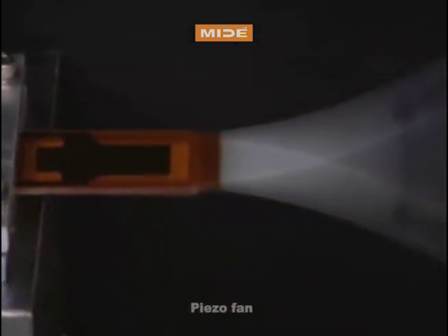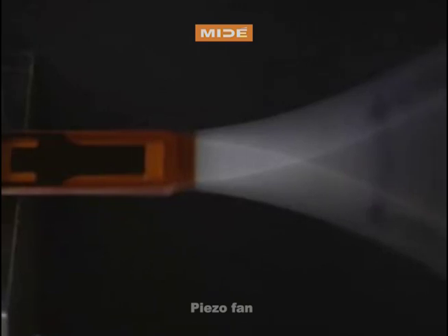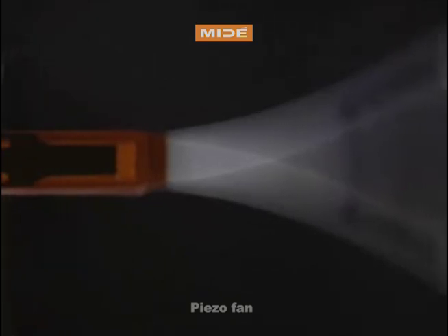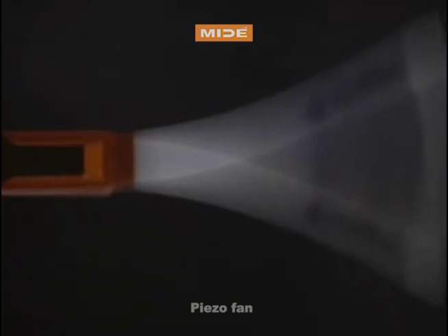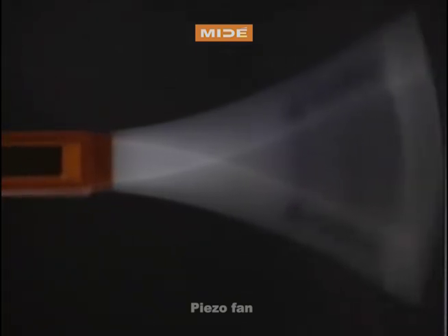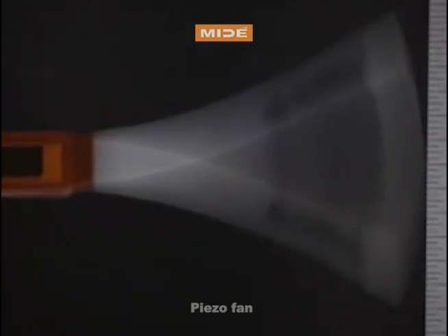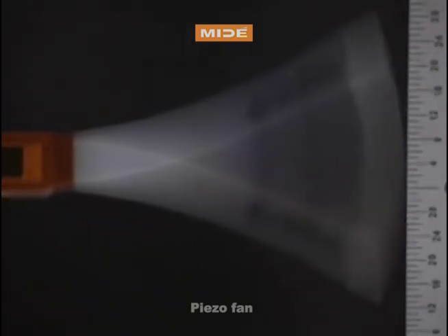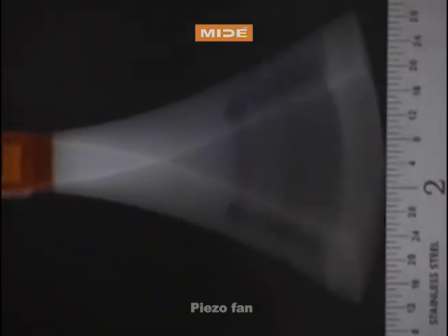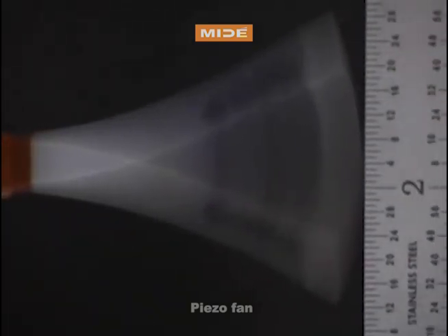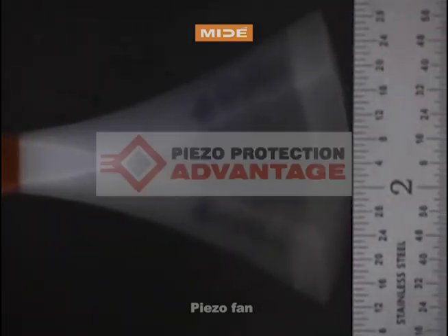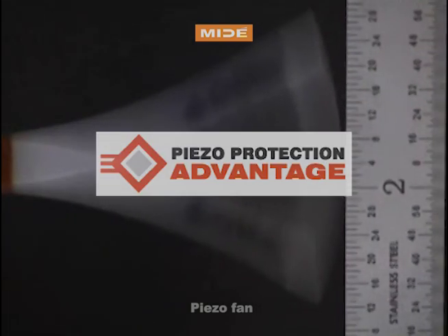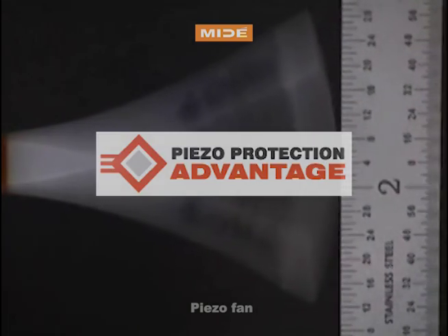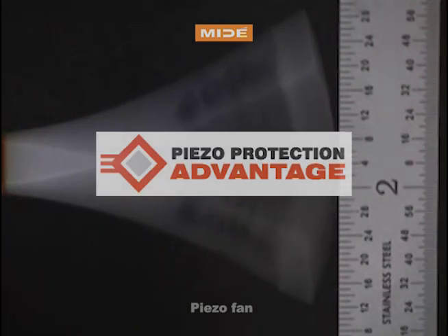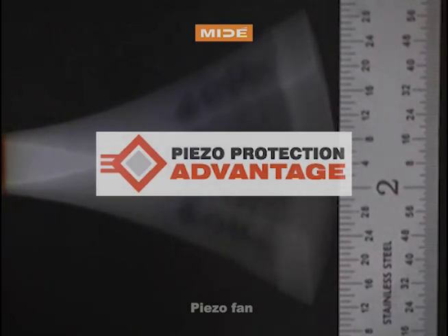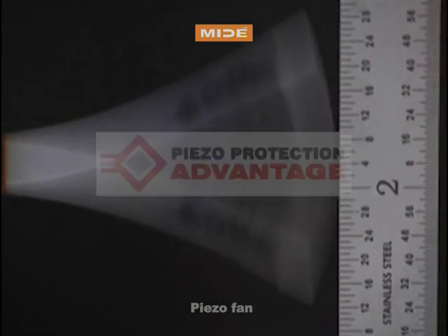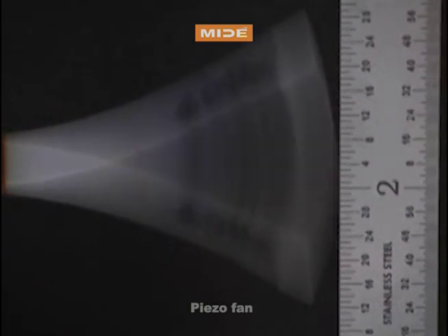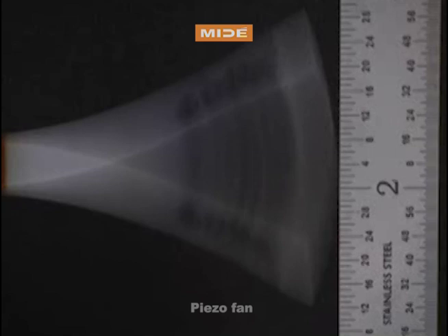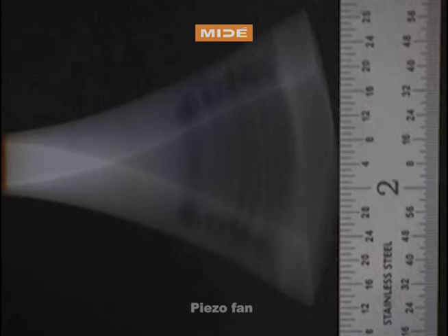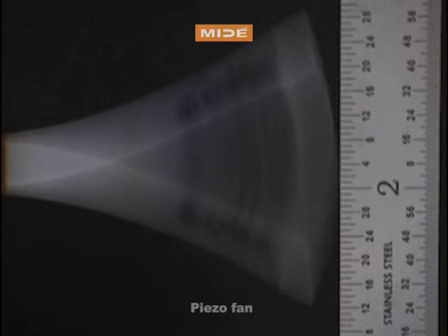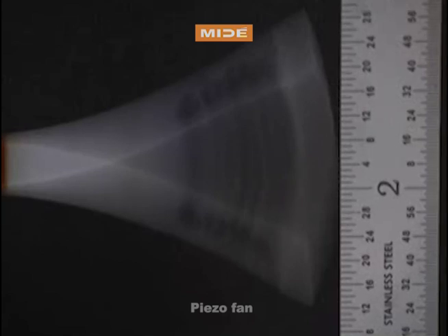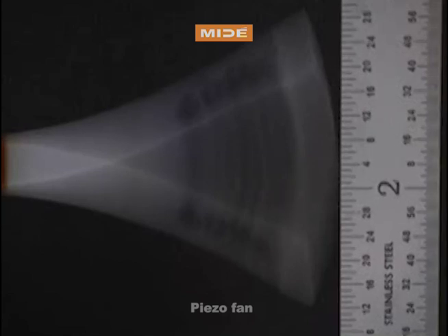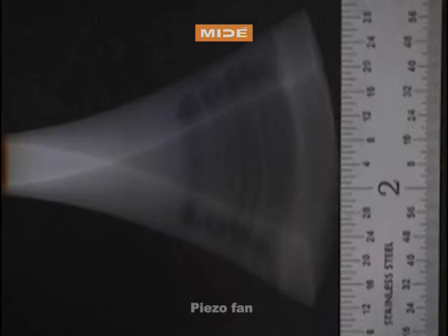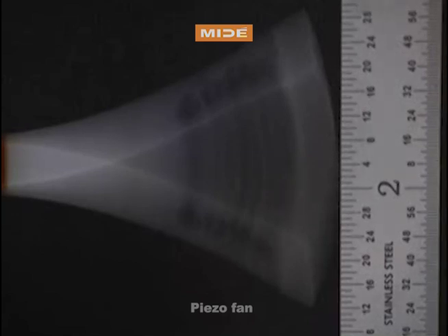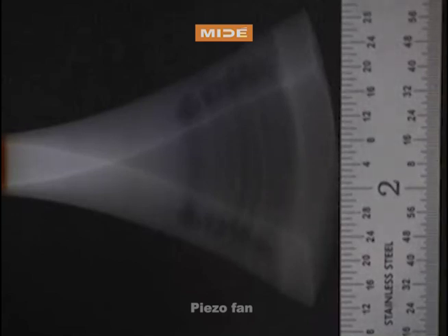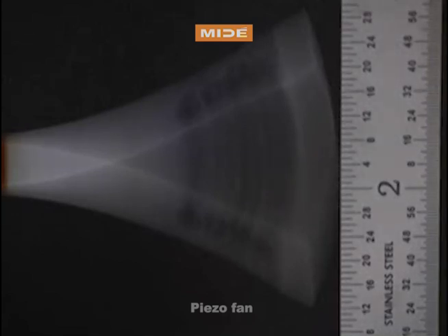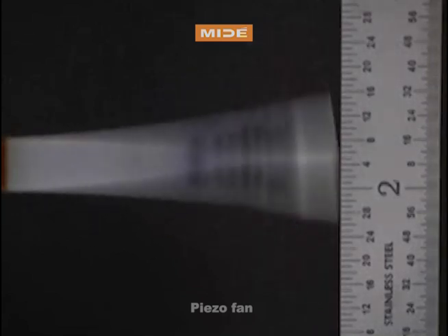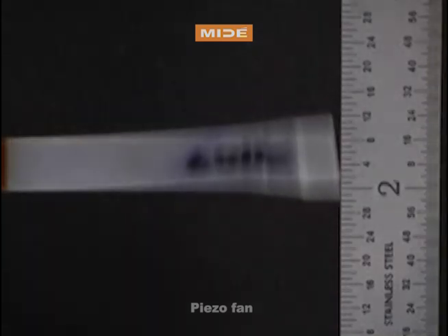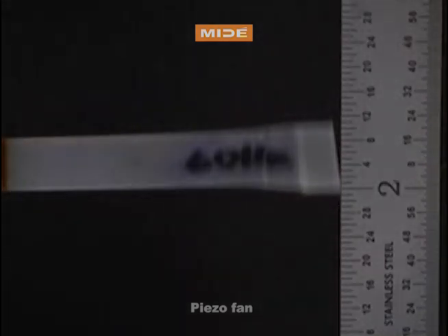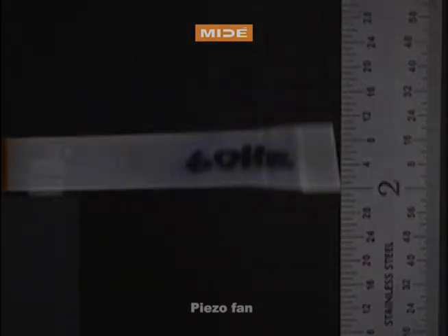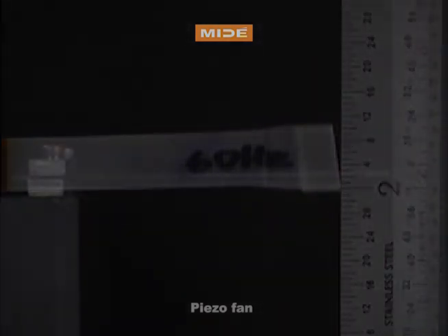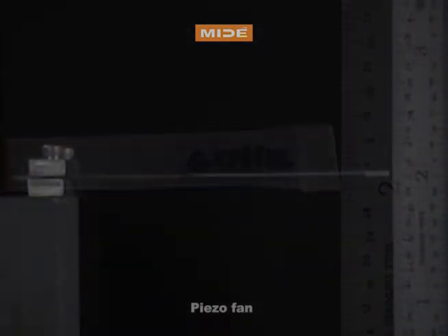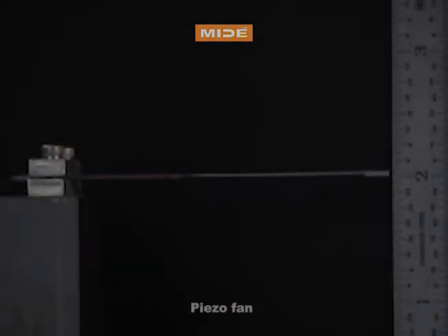The piezo itself is protected using Mide's piezo protection advantage to hermetically seal and protect it from harsh environments, while also providing electrical insulation around the piezo.